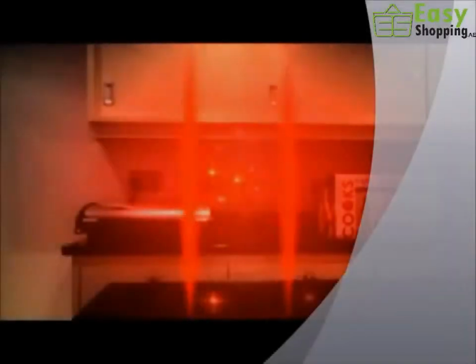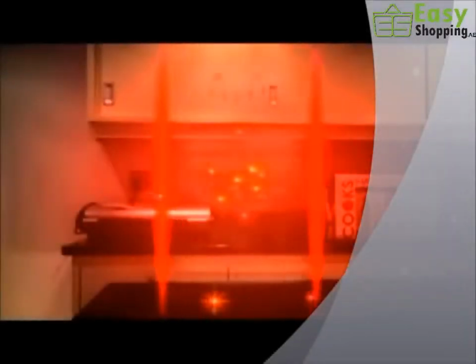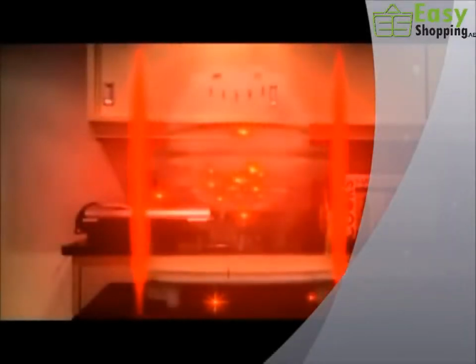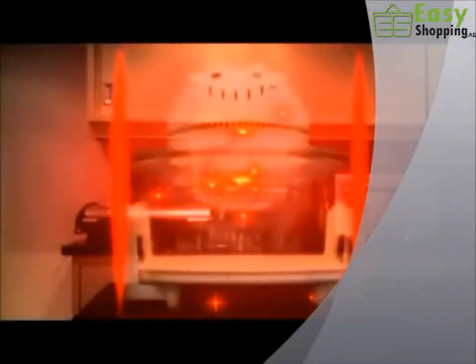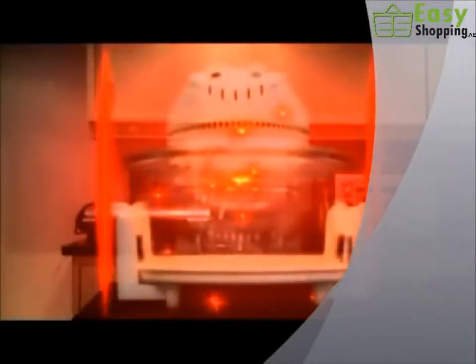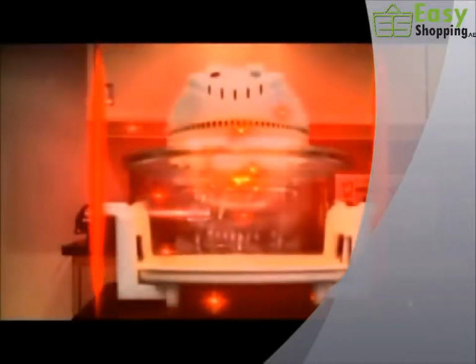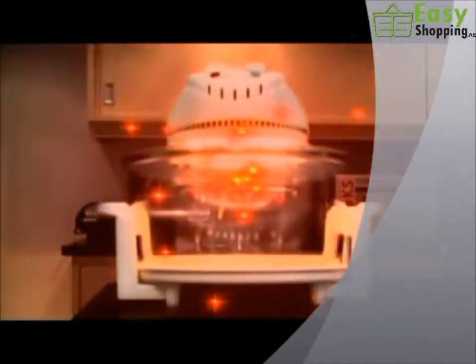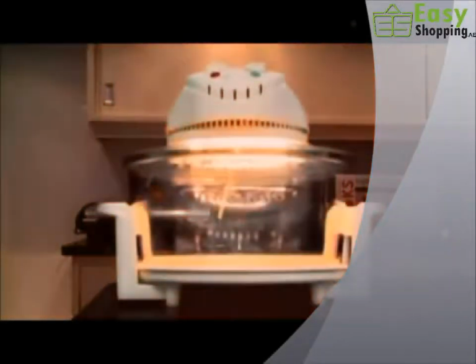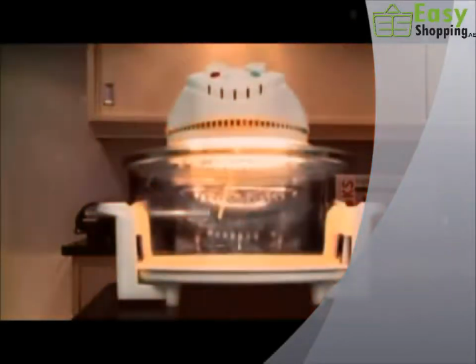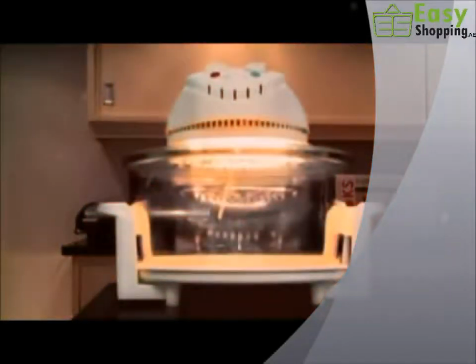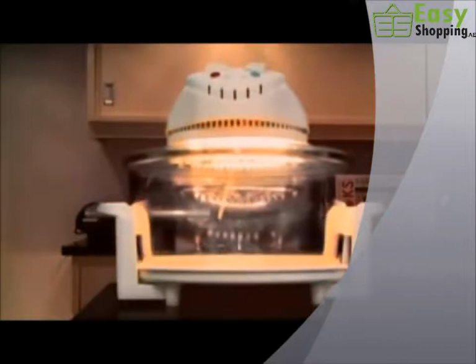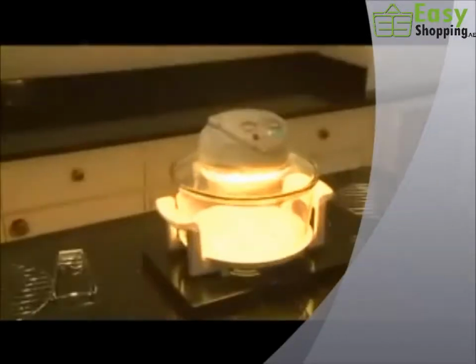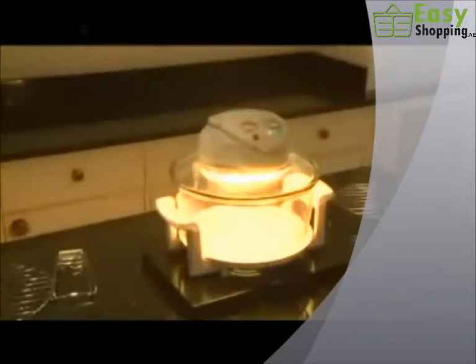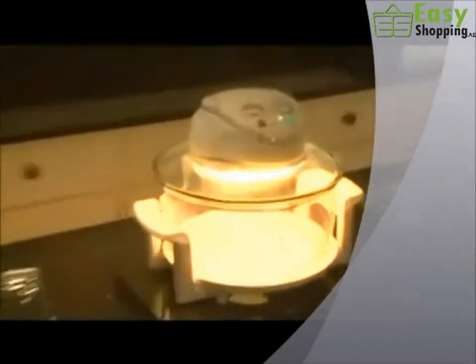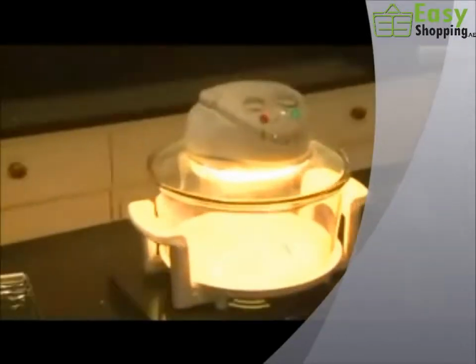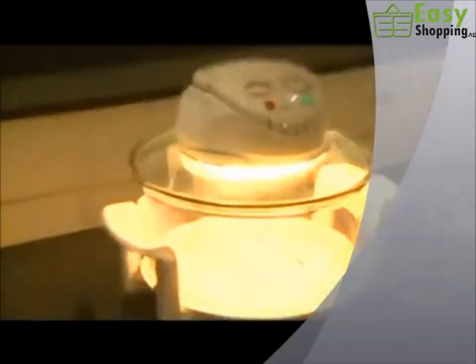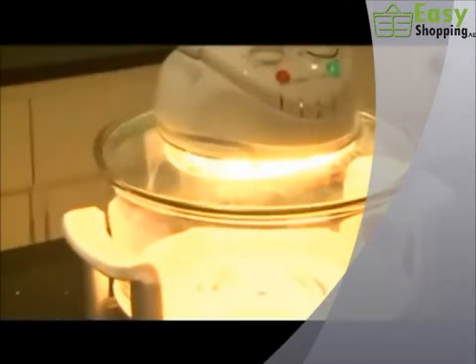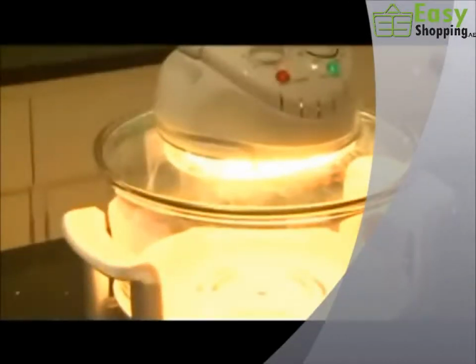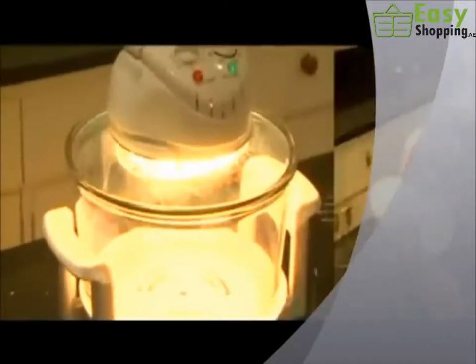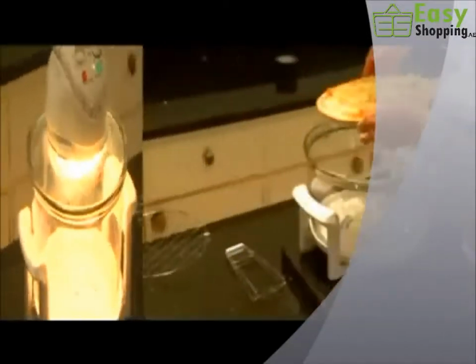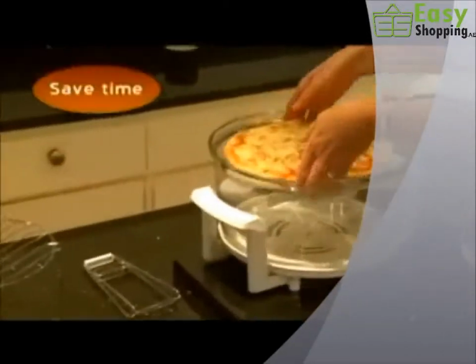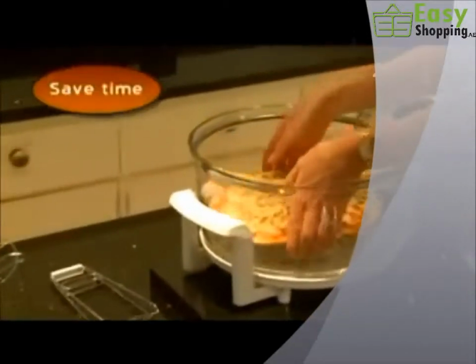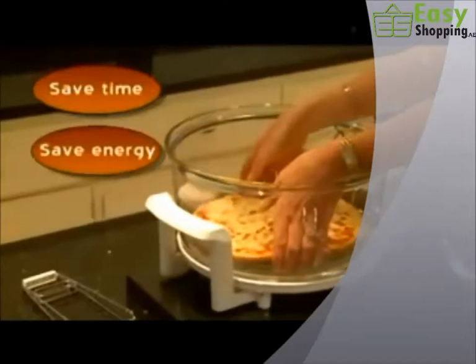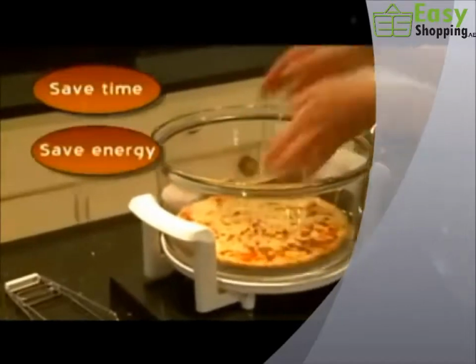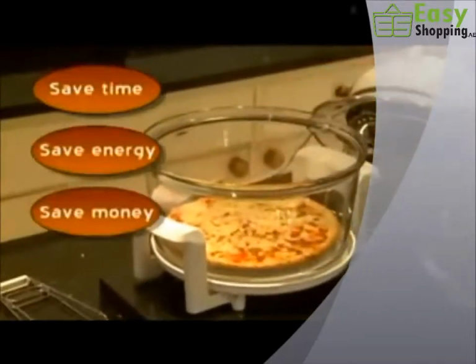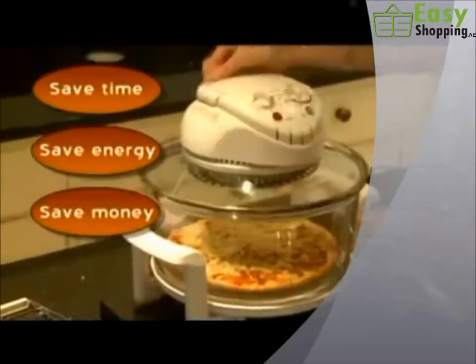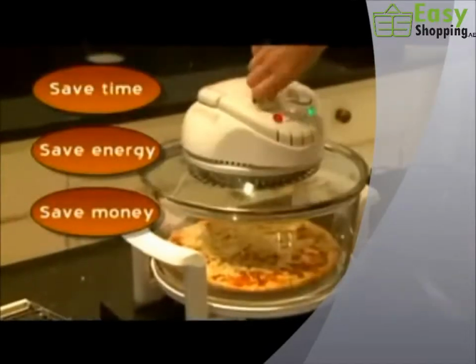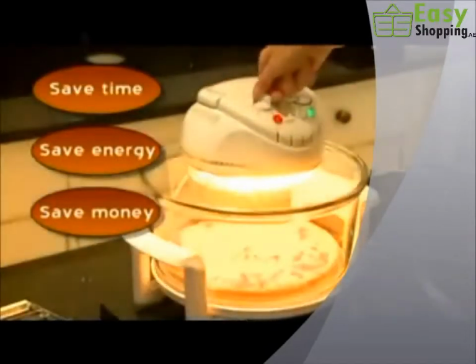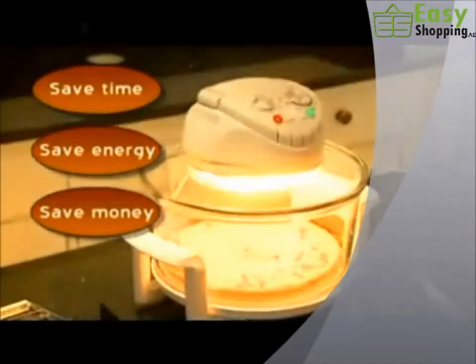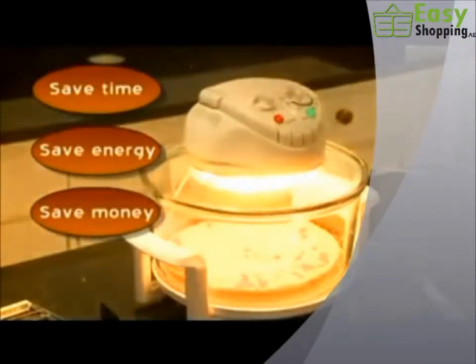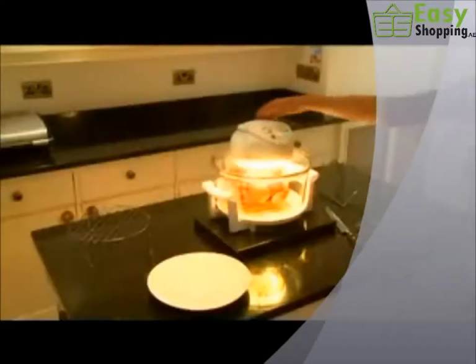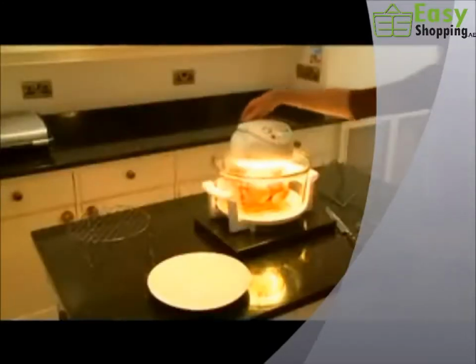It's a kitchen revolution. A worktop oven that's quicker, cleaner, greener. Saves time, saves energy, saves you money. And gives you perfect results.